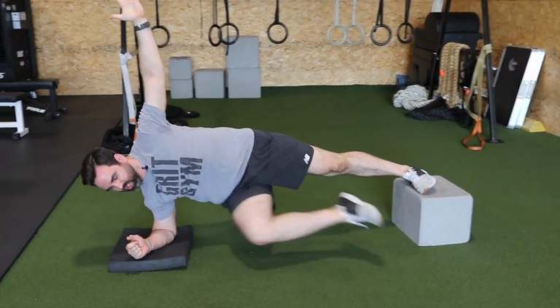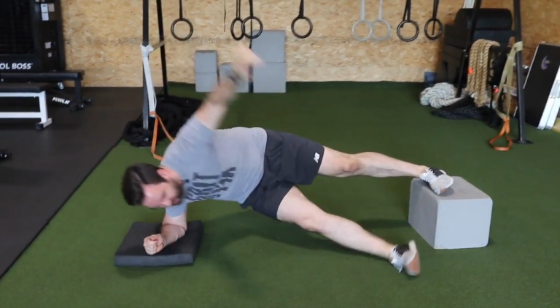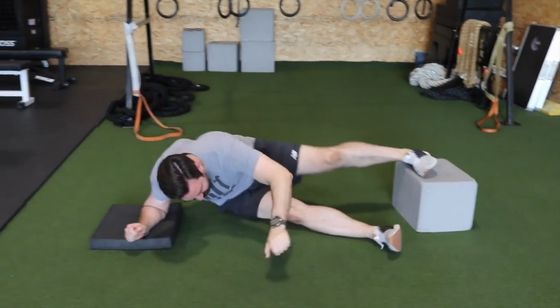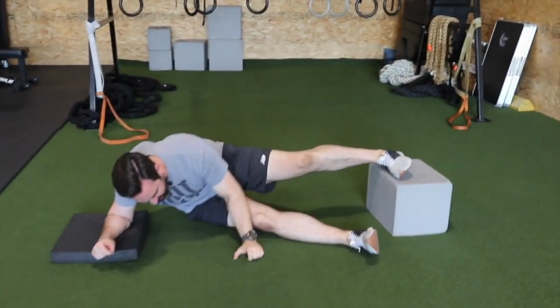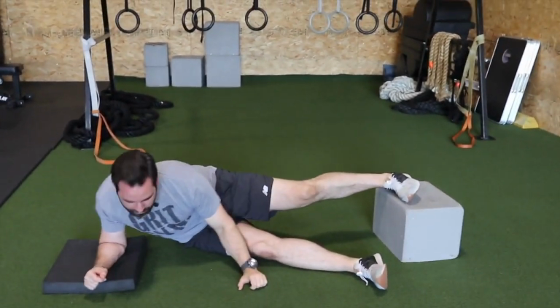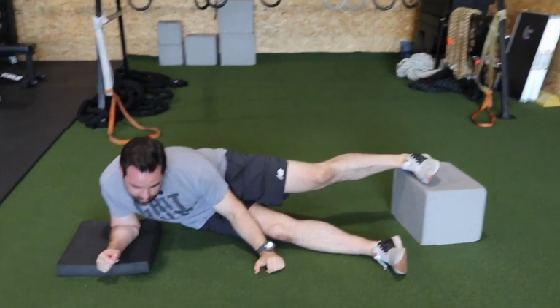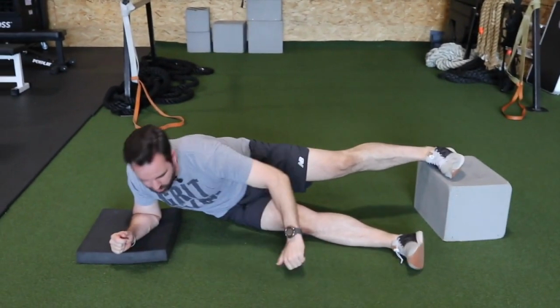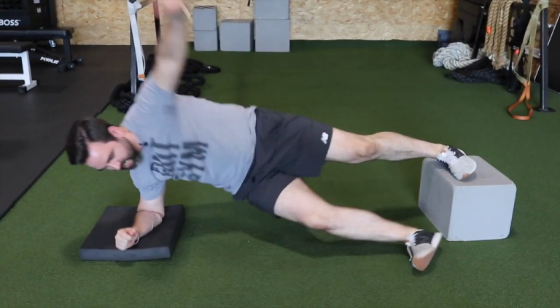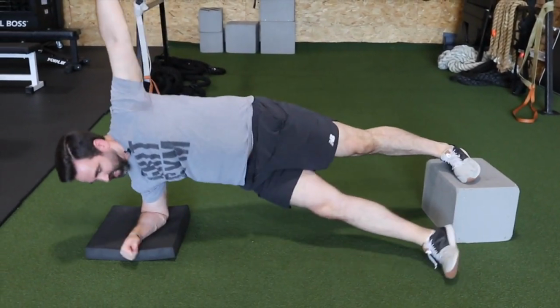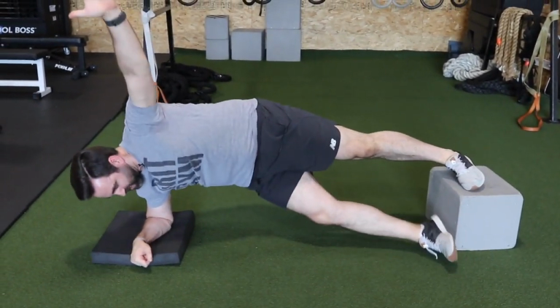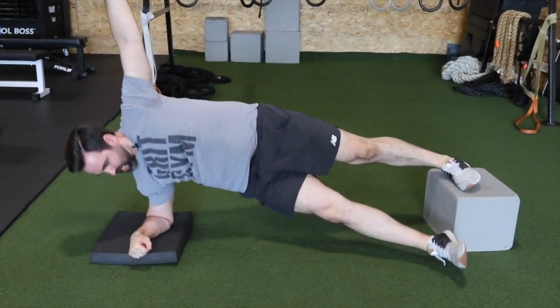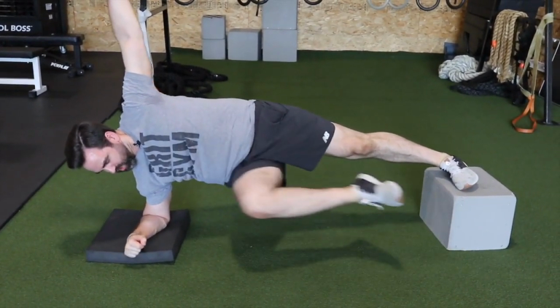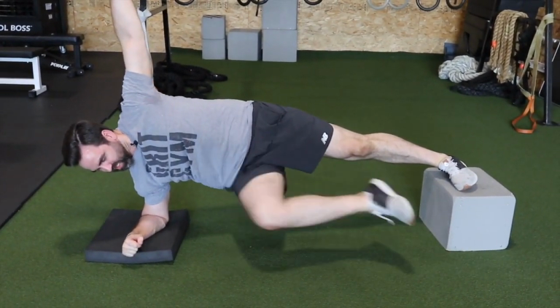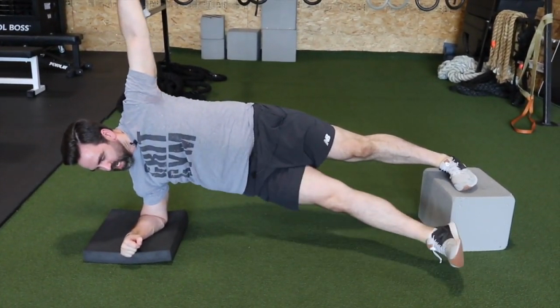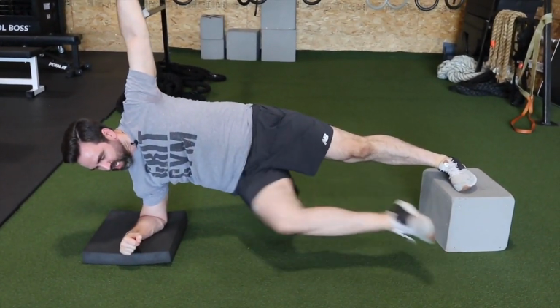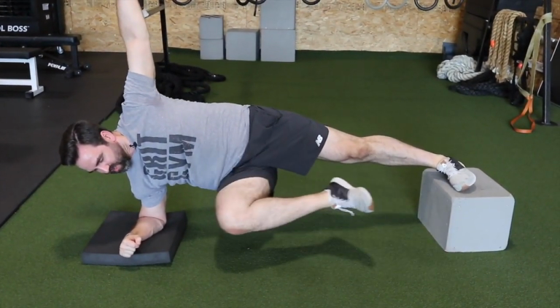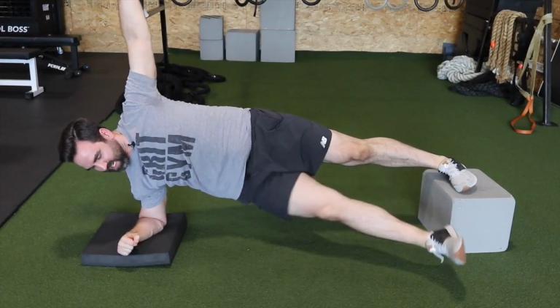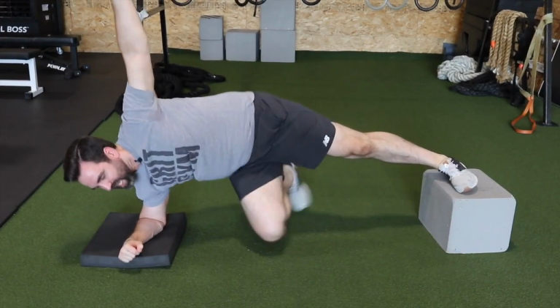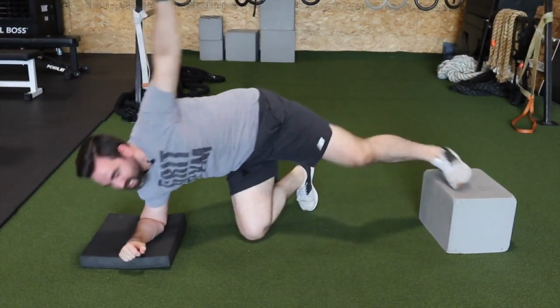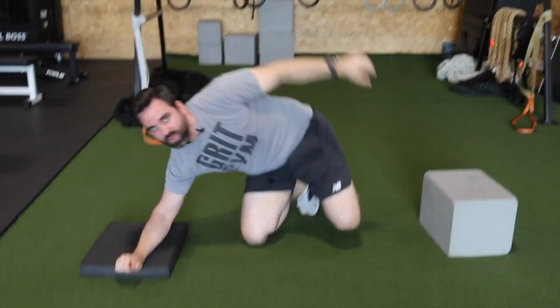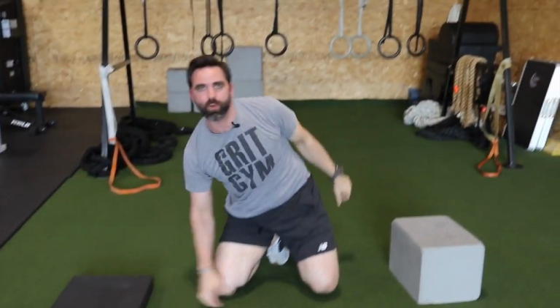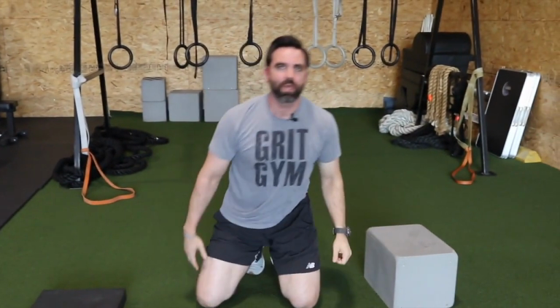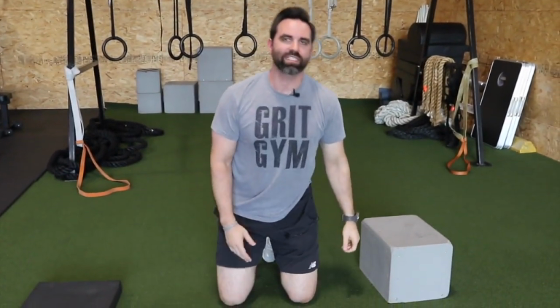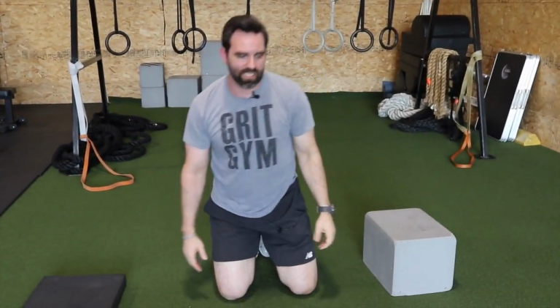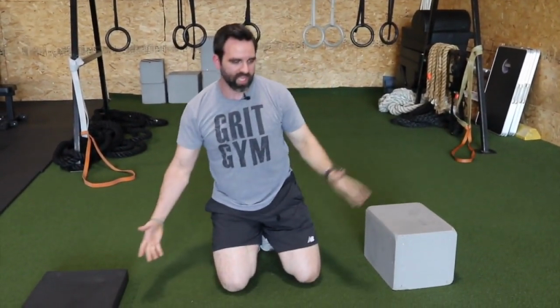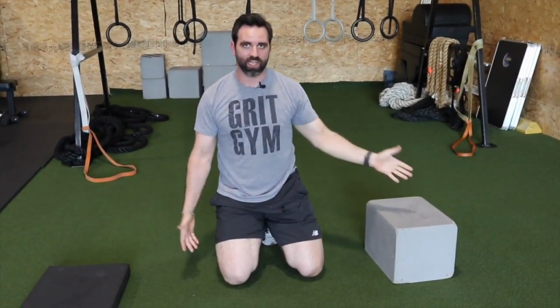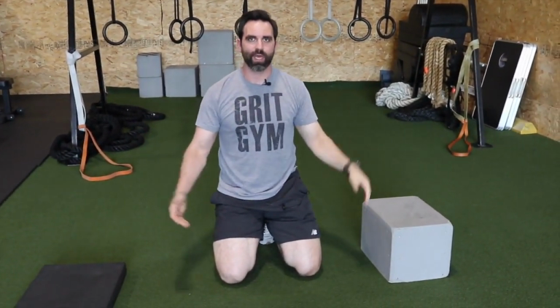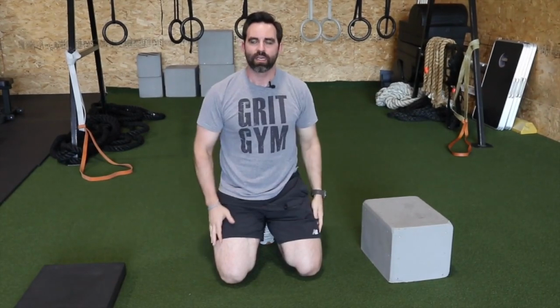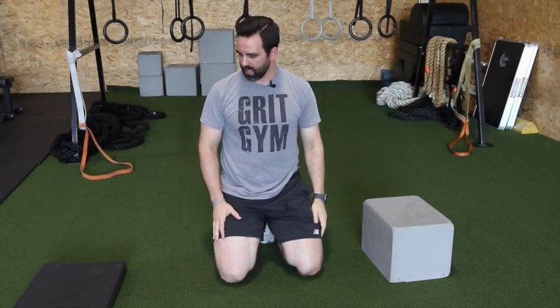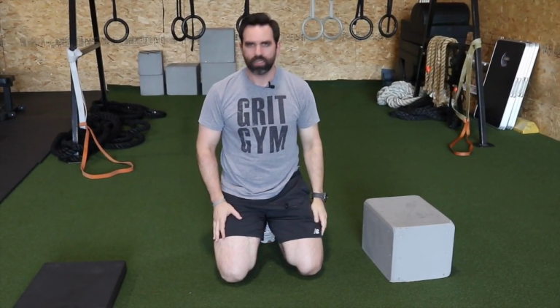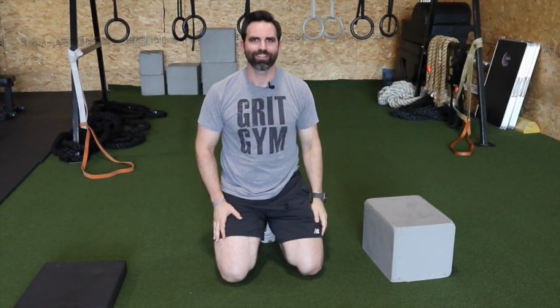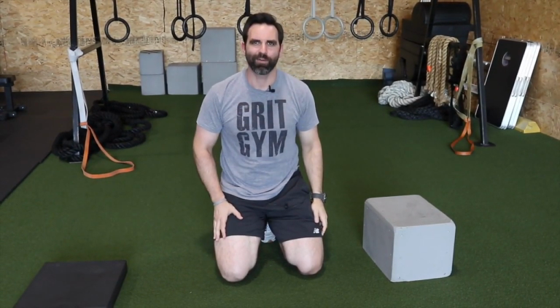Make sure not to sit back on the hip or drop the shoulder. Keep that butt tight. Push up to the ceiling as hard as you can. Flex that knee eight times, ten times — whatever you have in your program. That's the lateral plank one leg hip flex. Have fun.